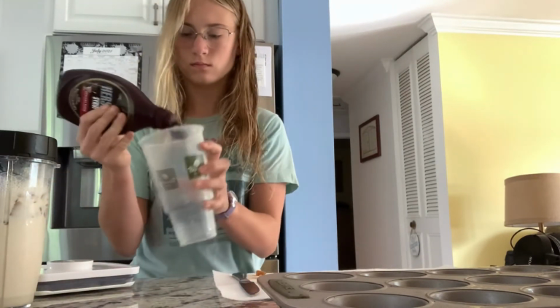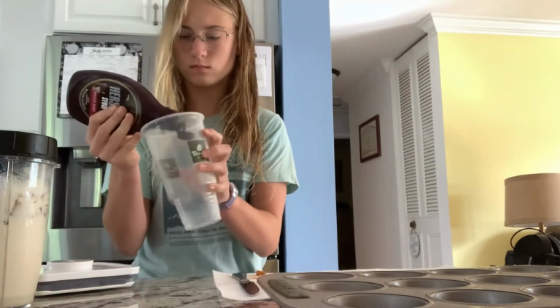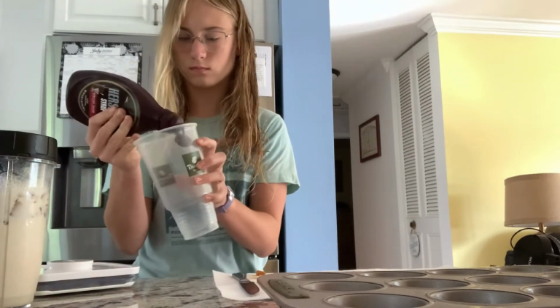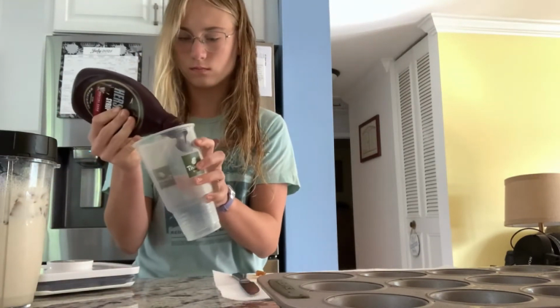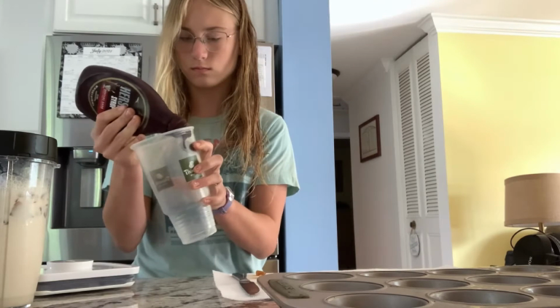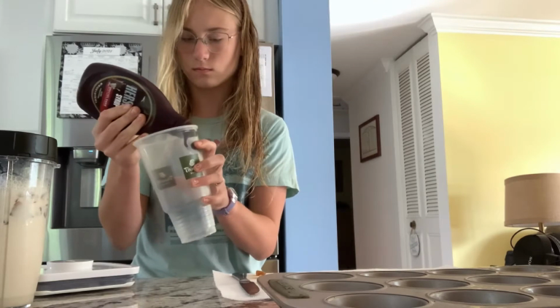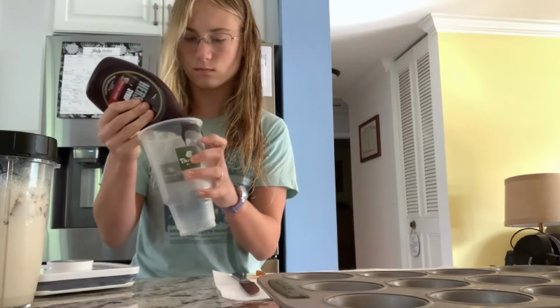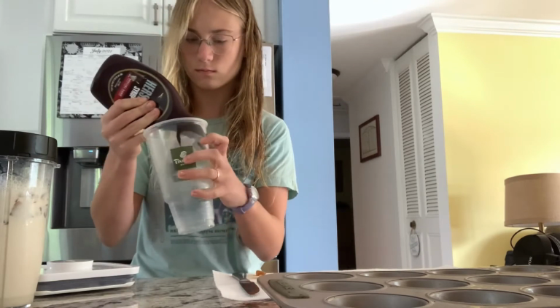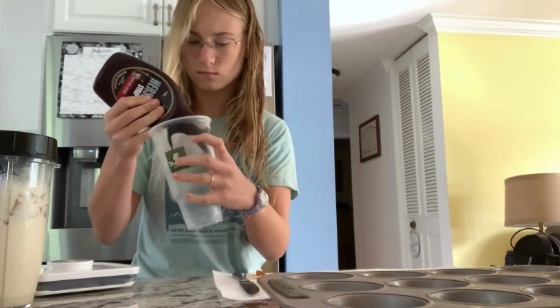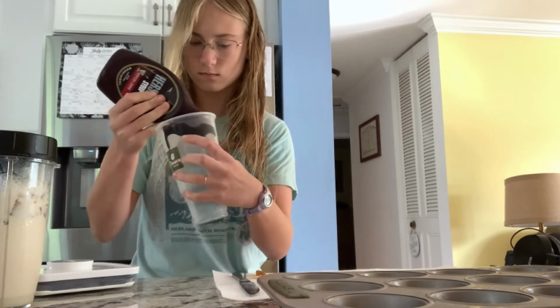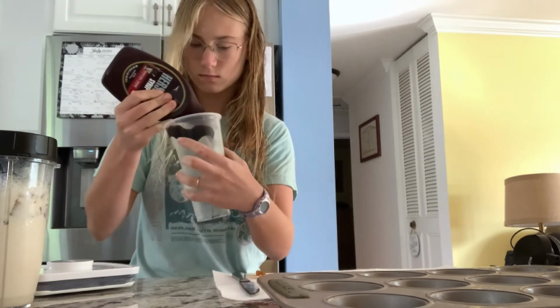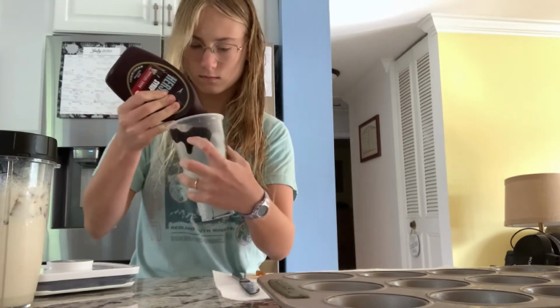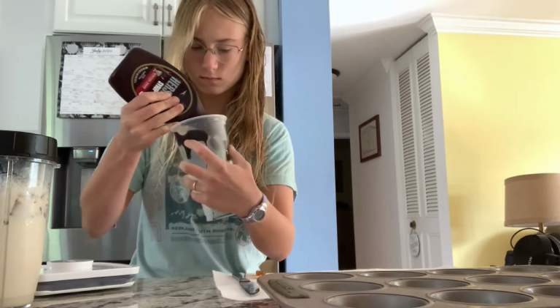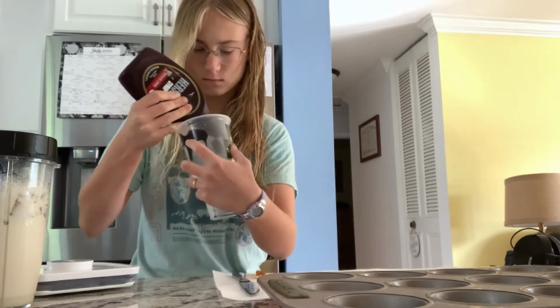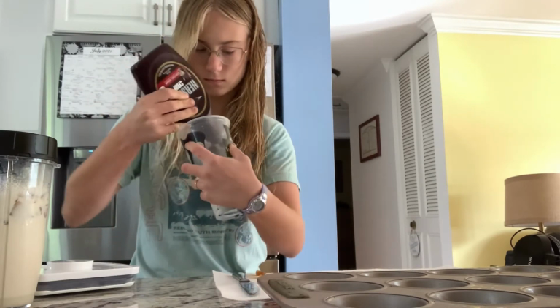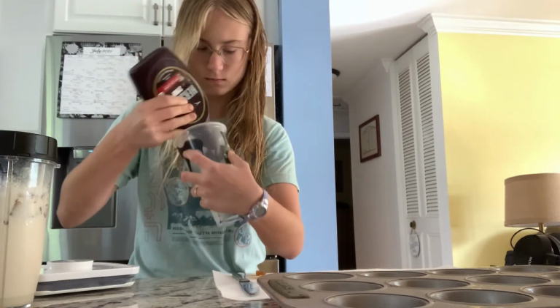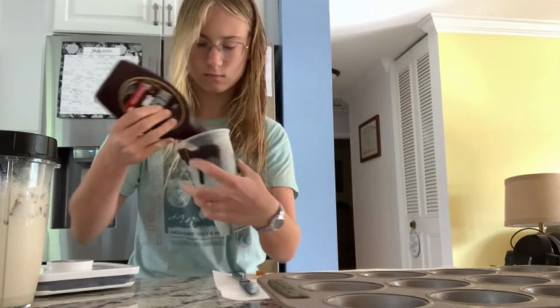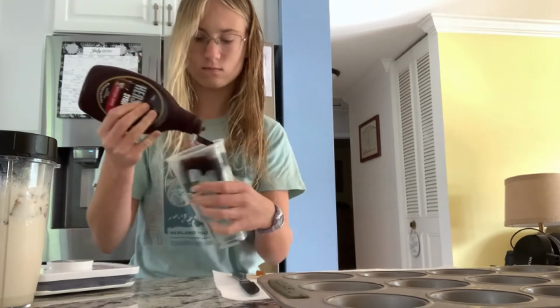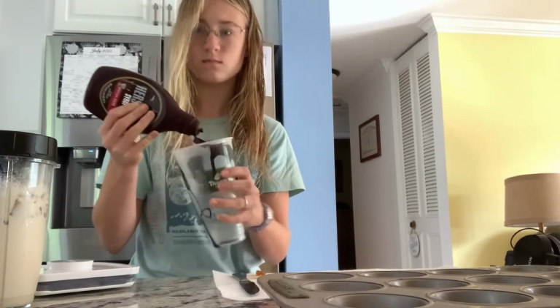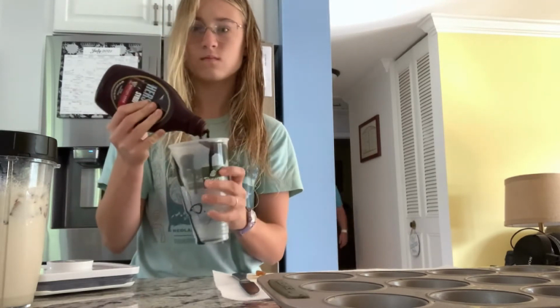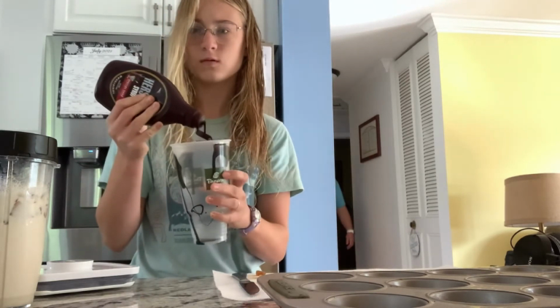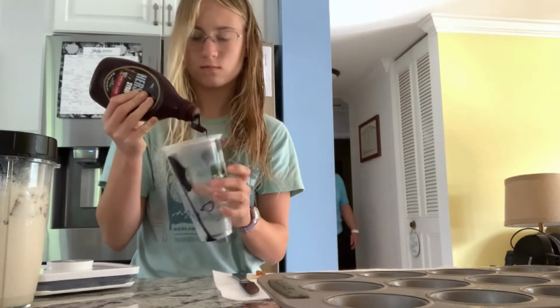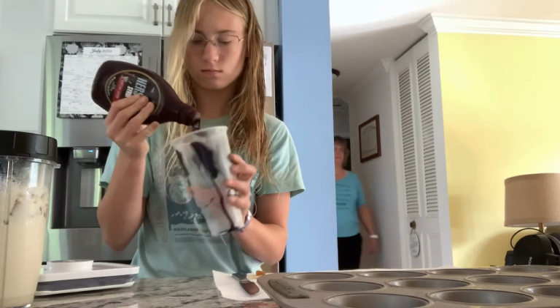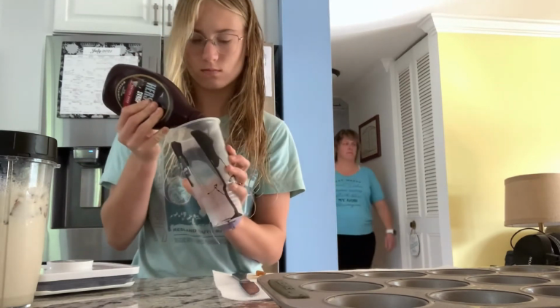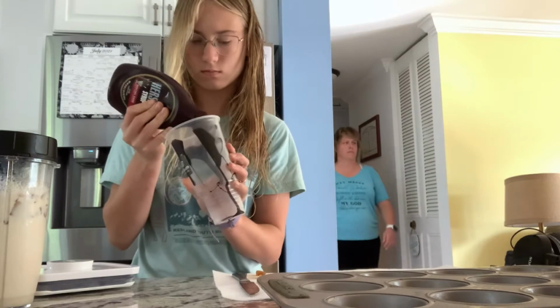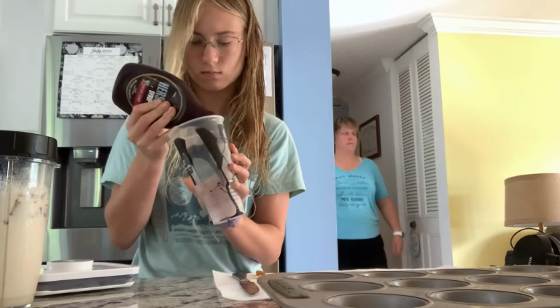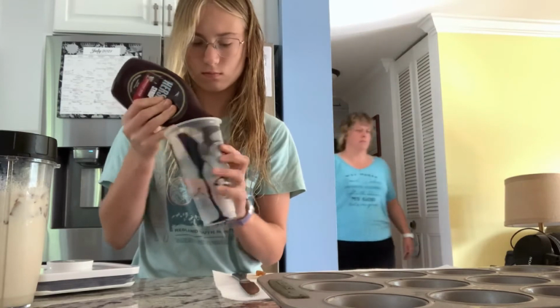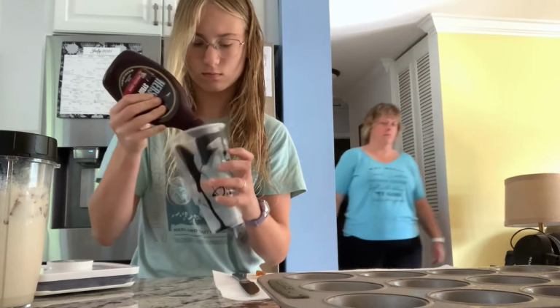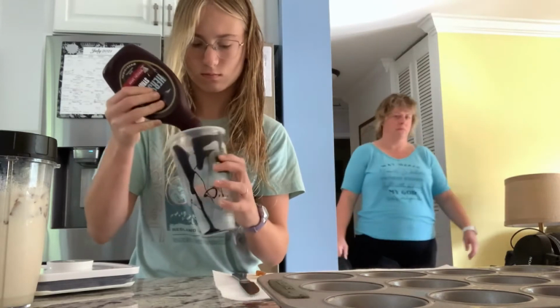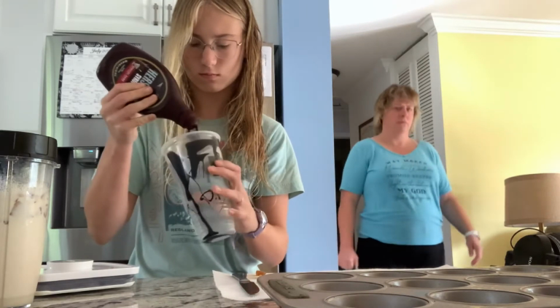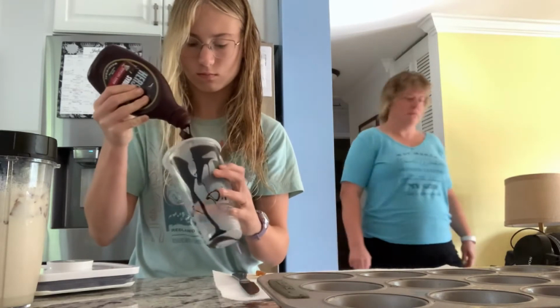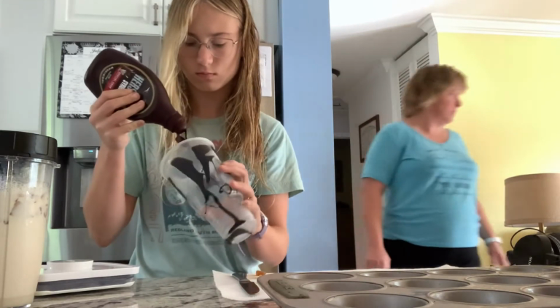So I'm using the Panera cup again, just because it kind of looks like a Starbucks cup. You just want to make like a little circle around with the chocolate syrup. You kind of get it everywhere.